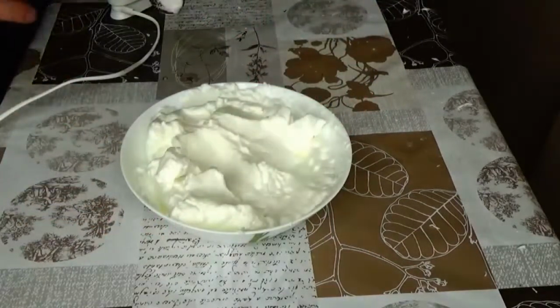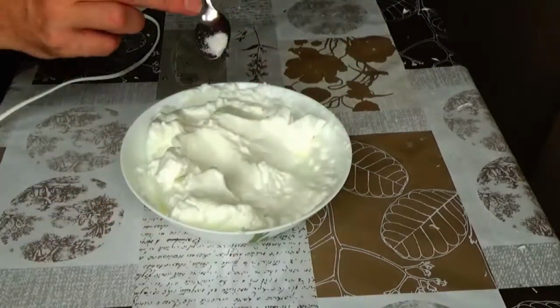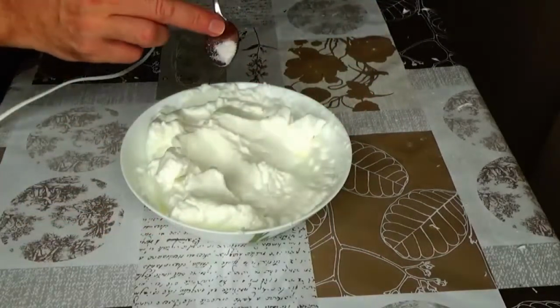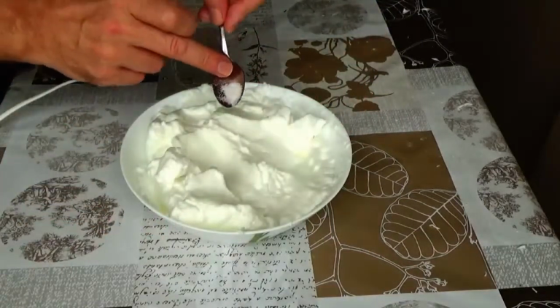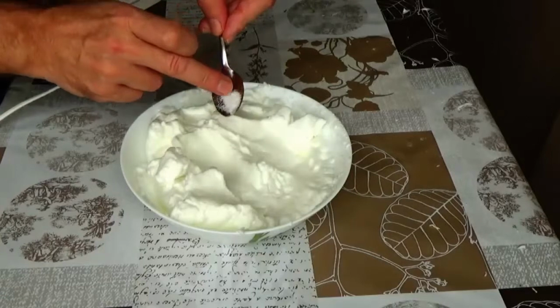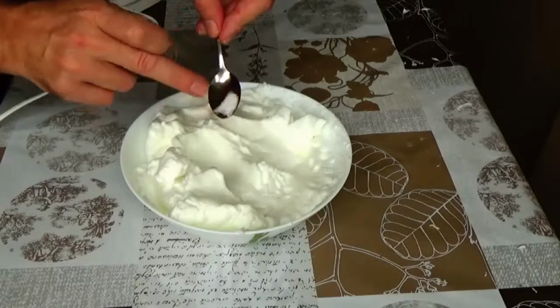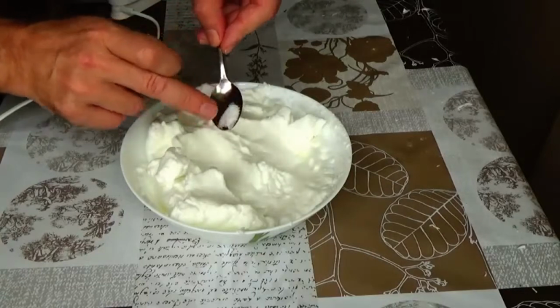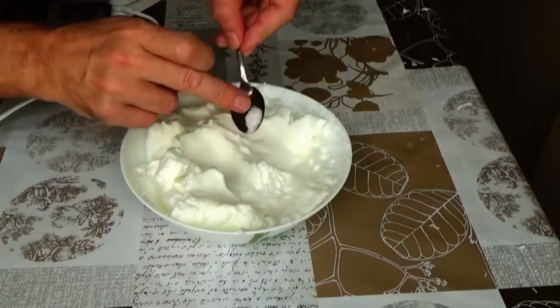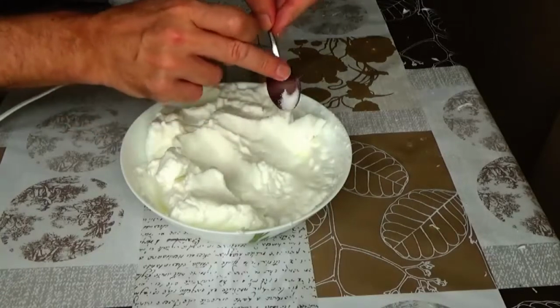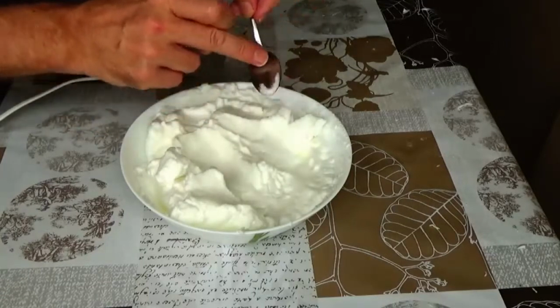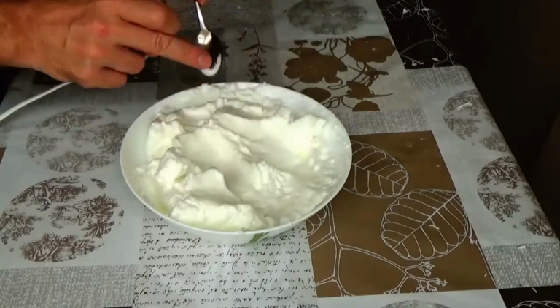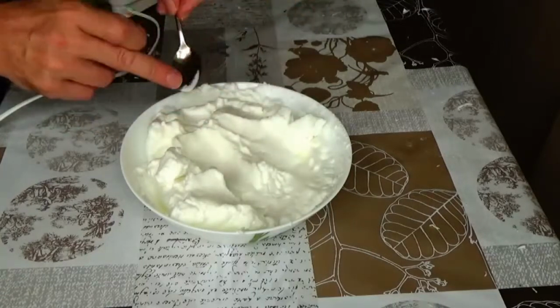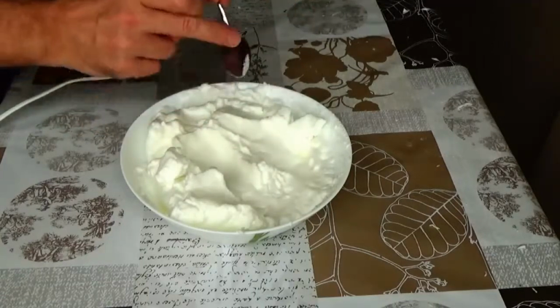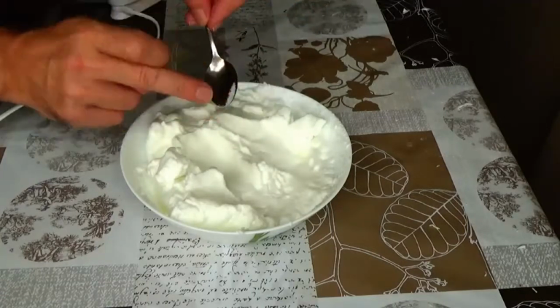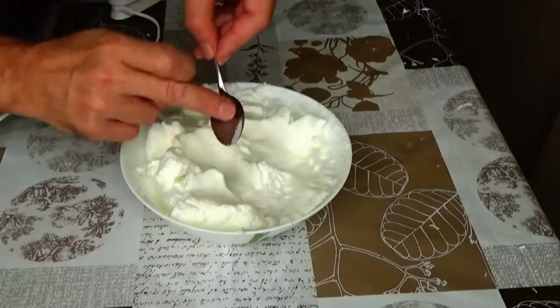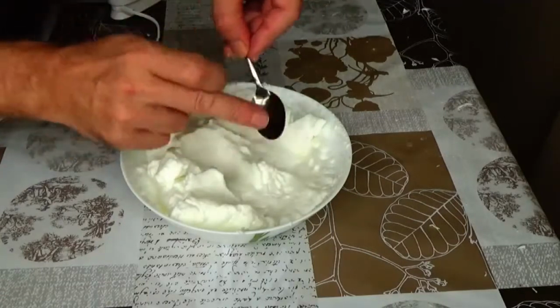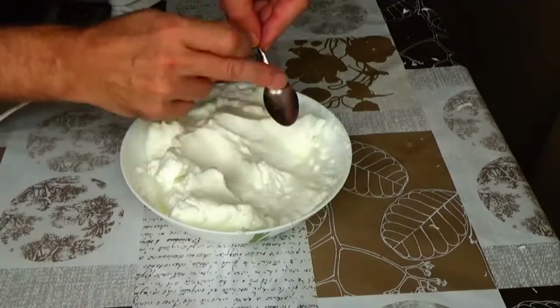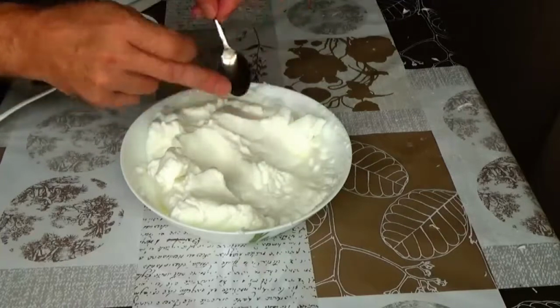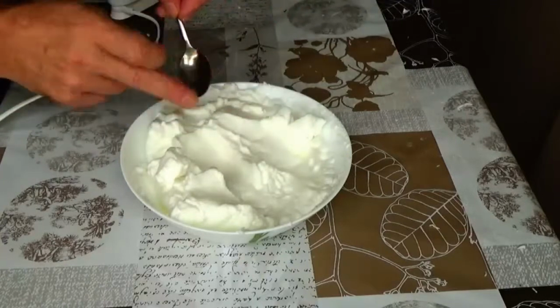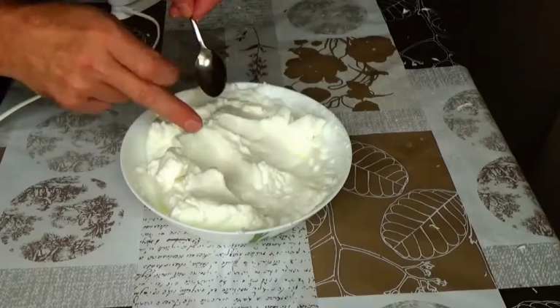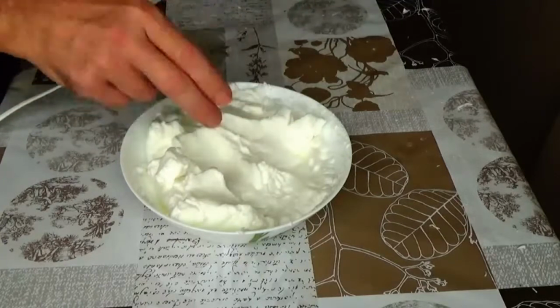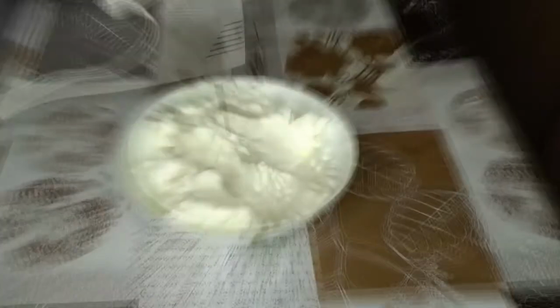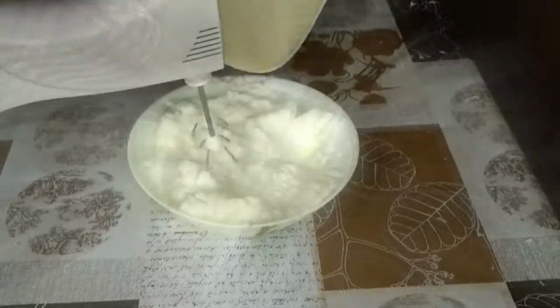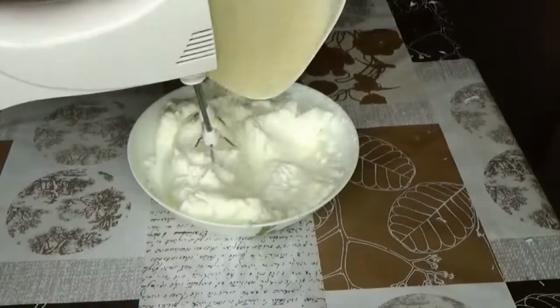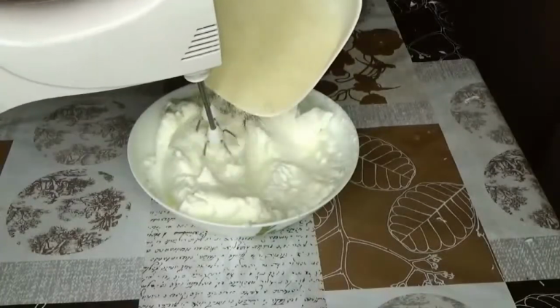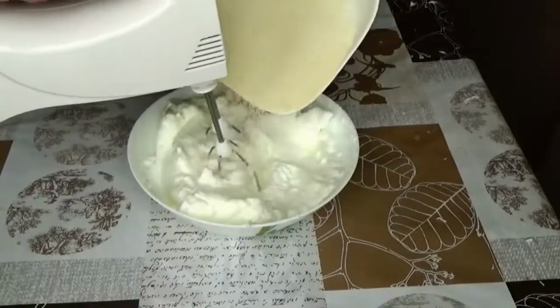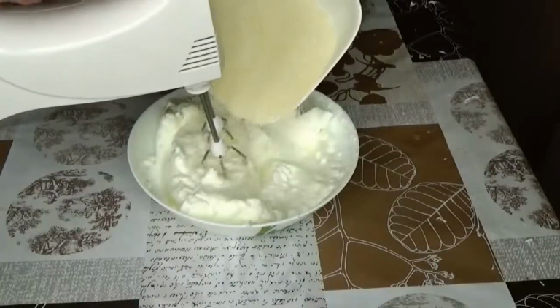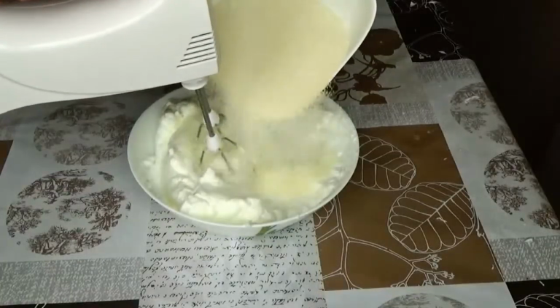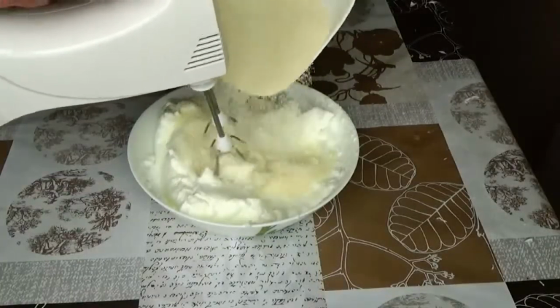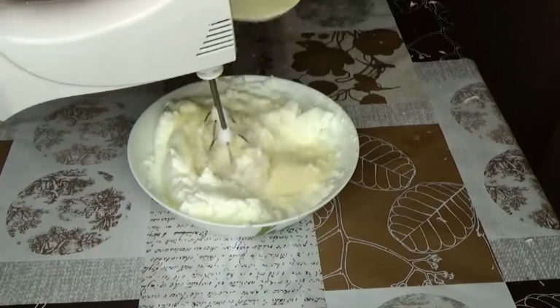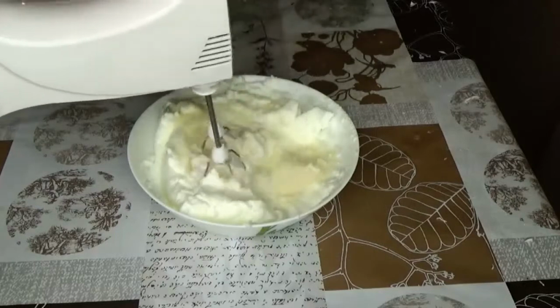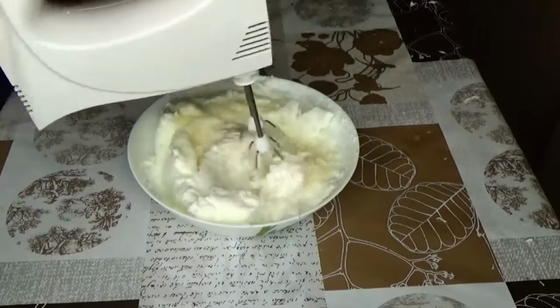Then add in lemon acid. Add sugar and whip this for another couple of minutes.